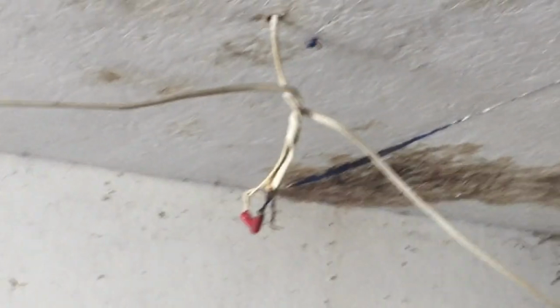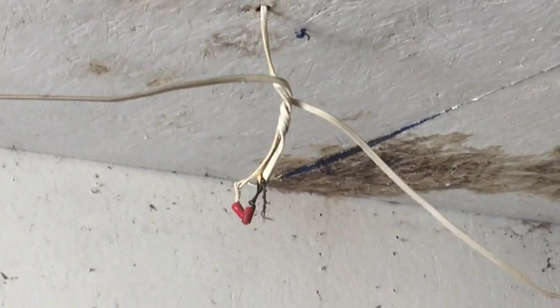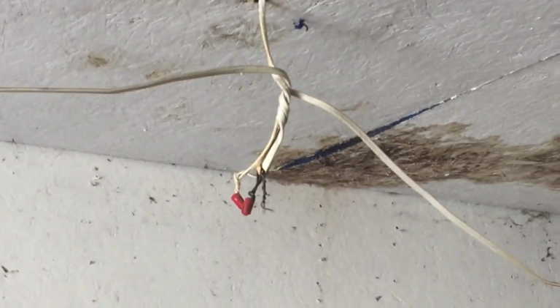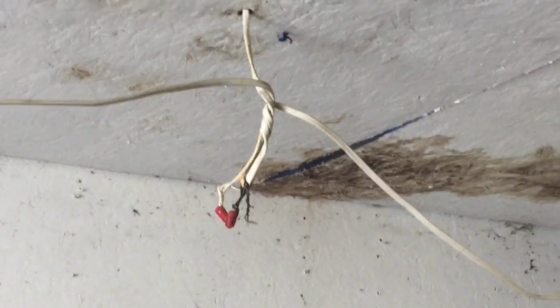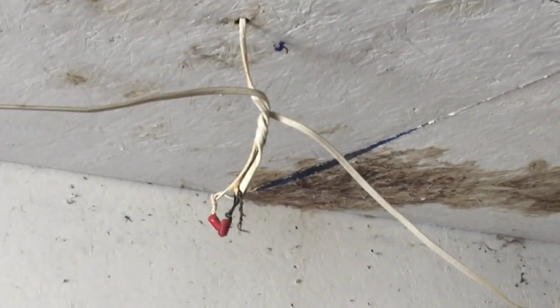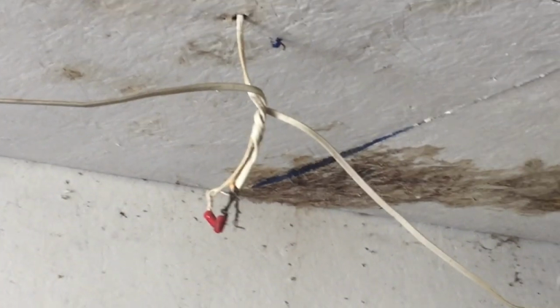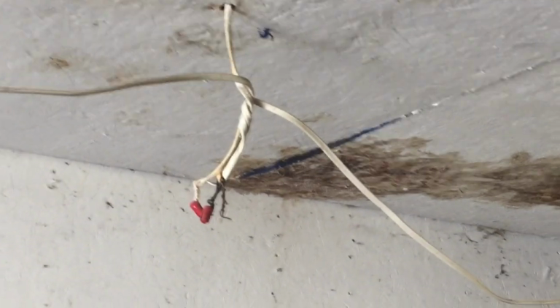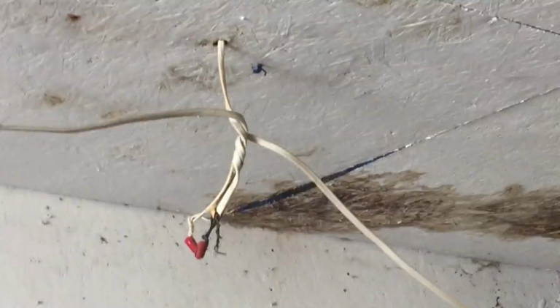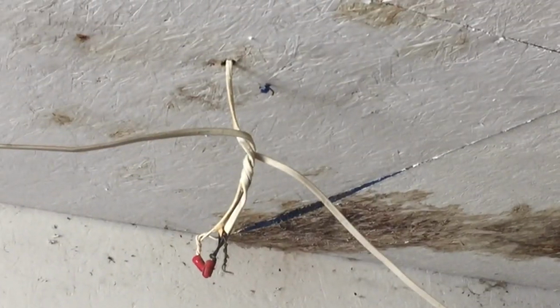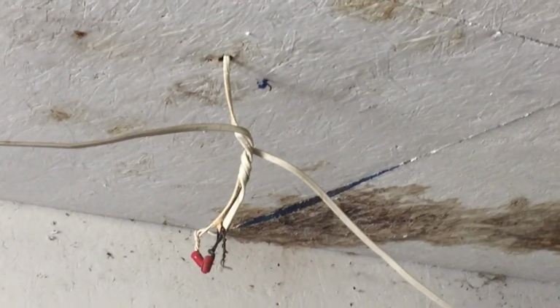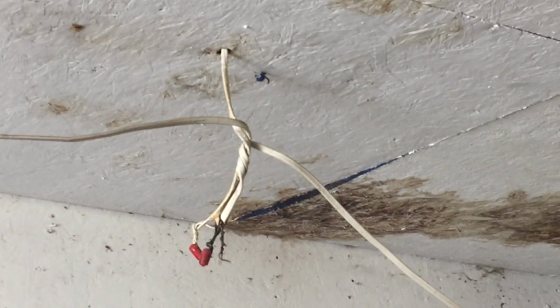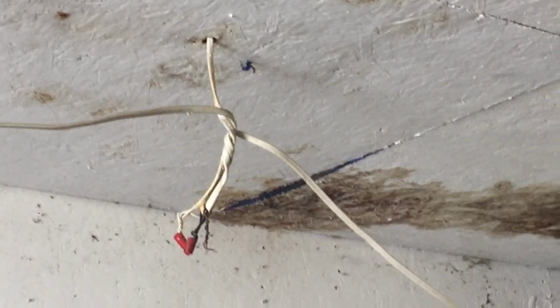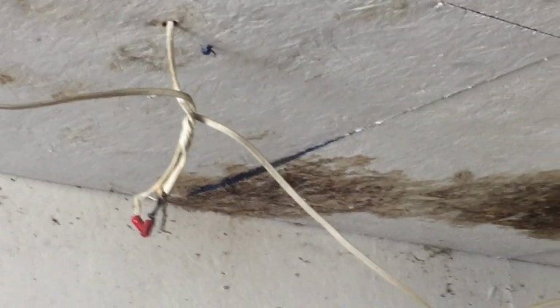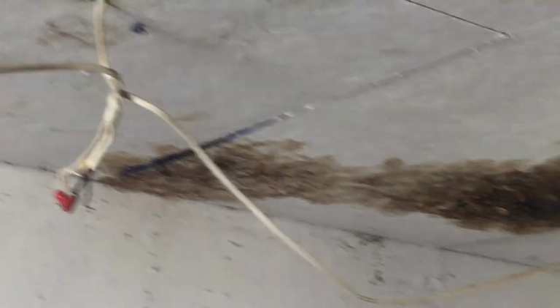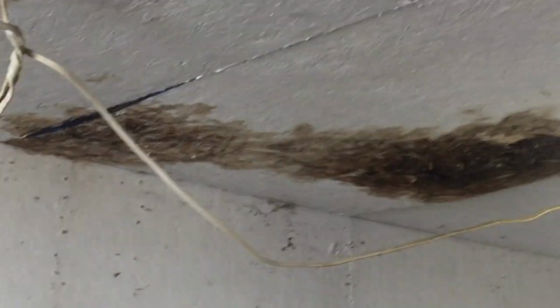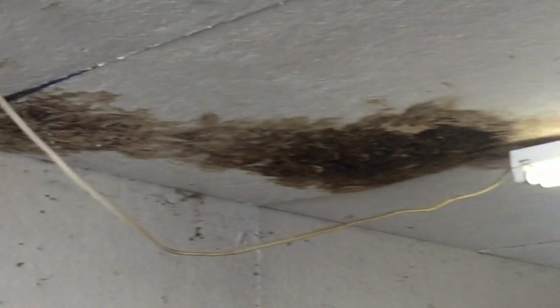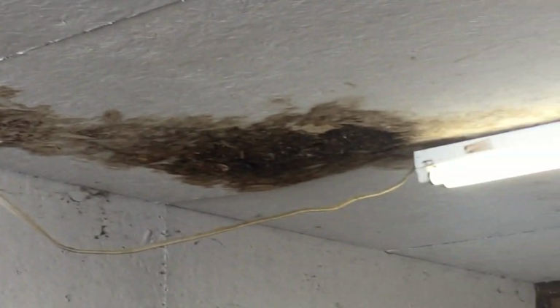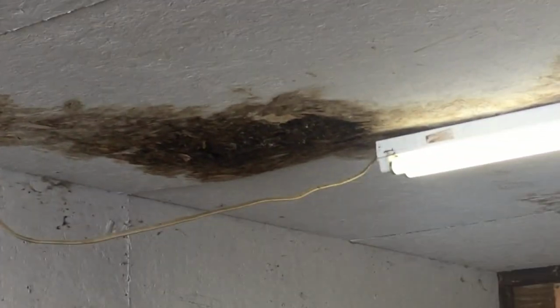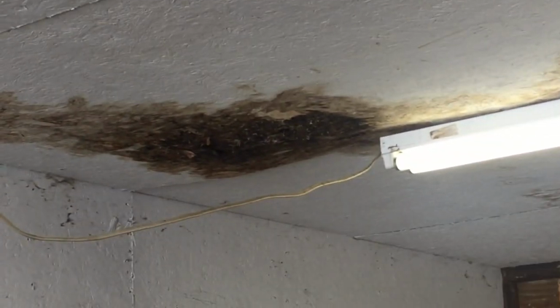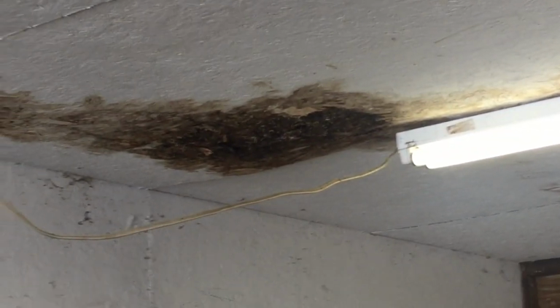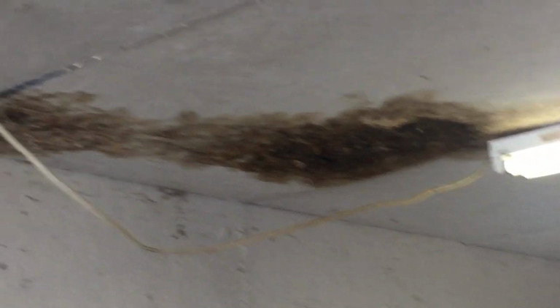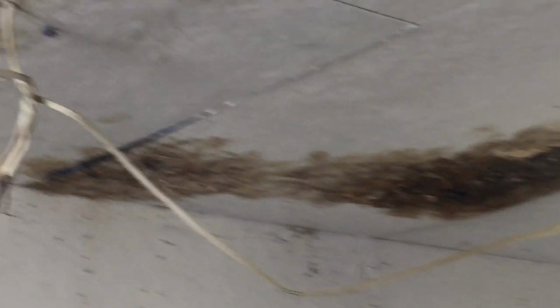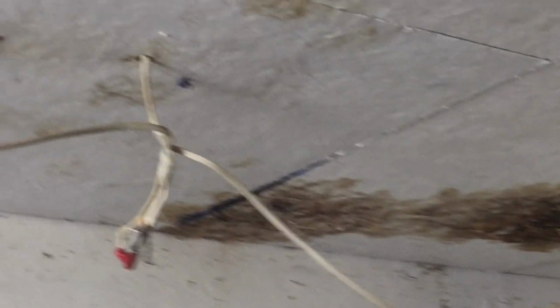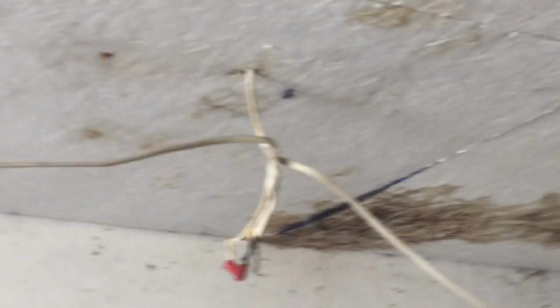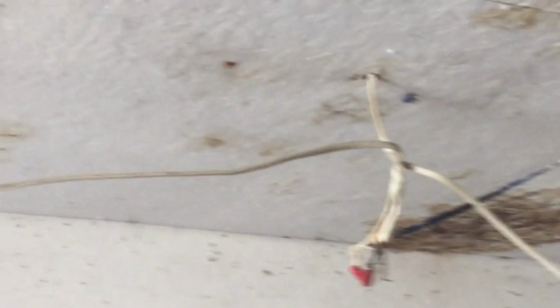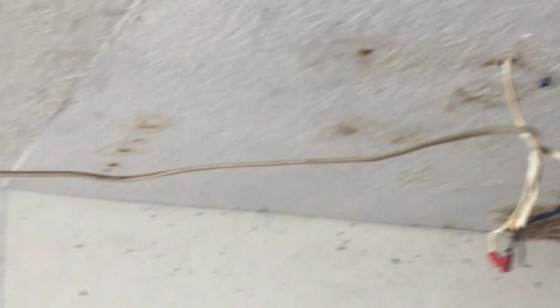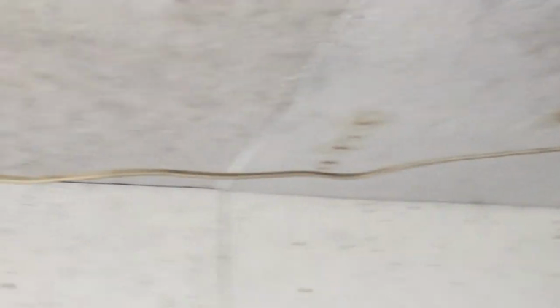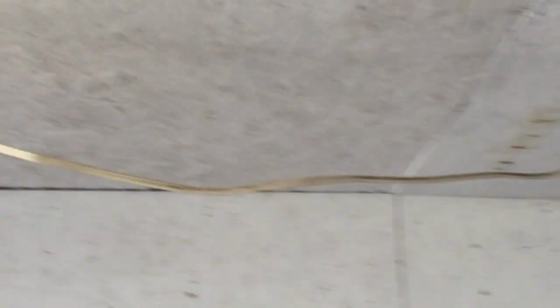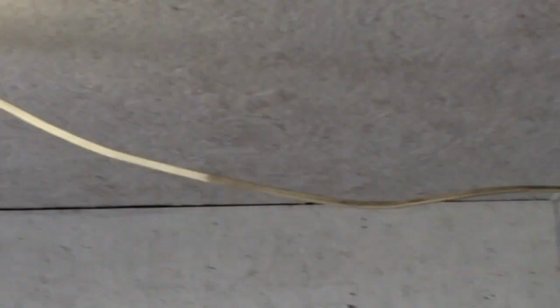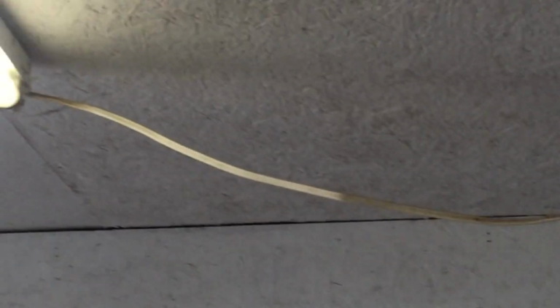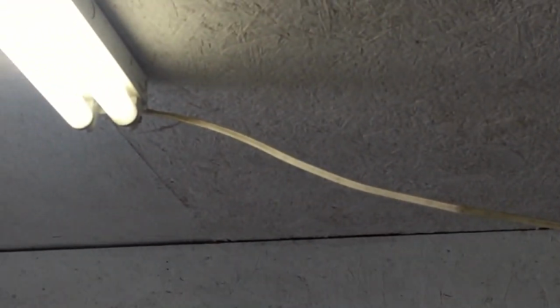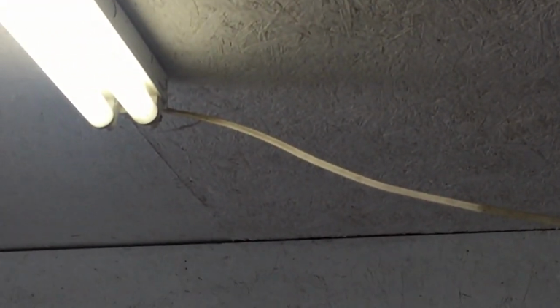Hello everybody, it's Russell LeBlanc, your NEC consultant for ECNM Magazine here. We're taking a look at the way these lights are wired here — one there and there's one there.